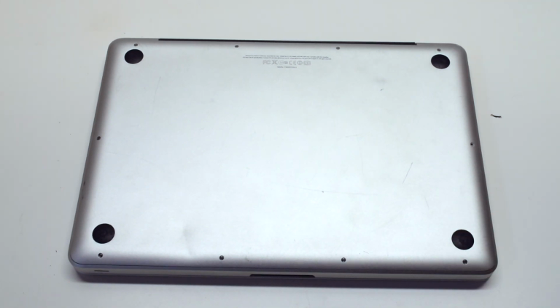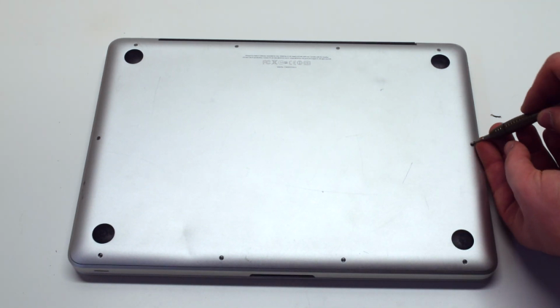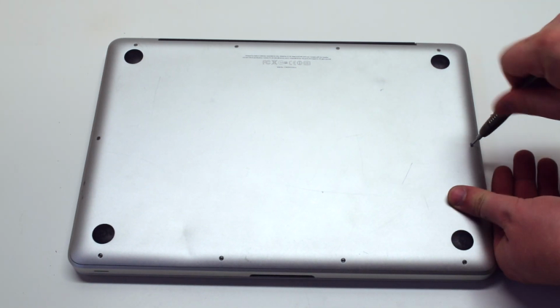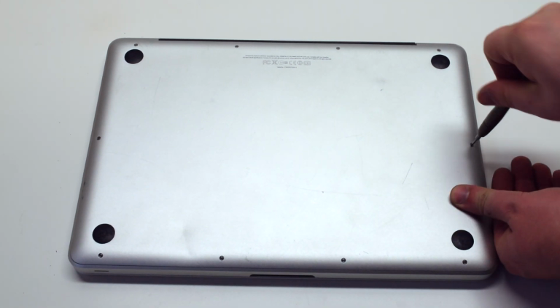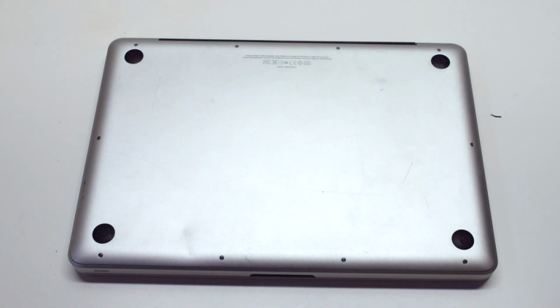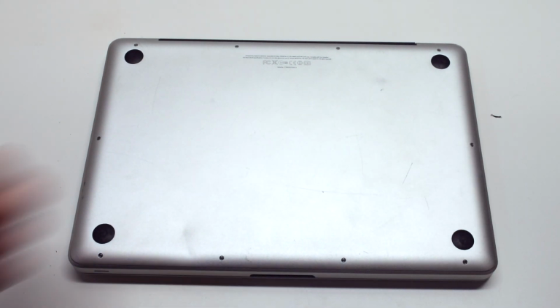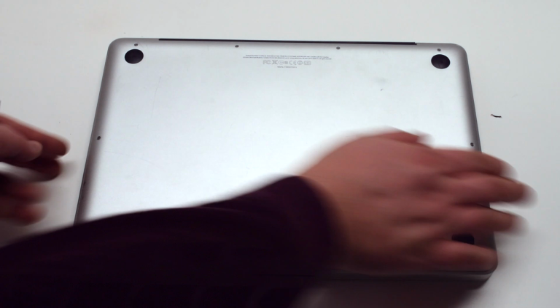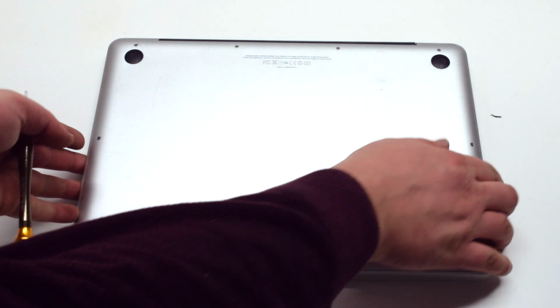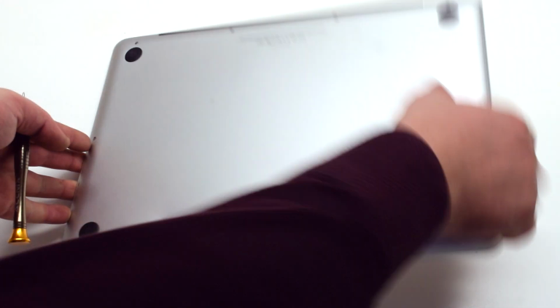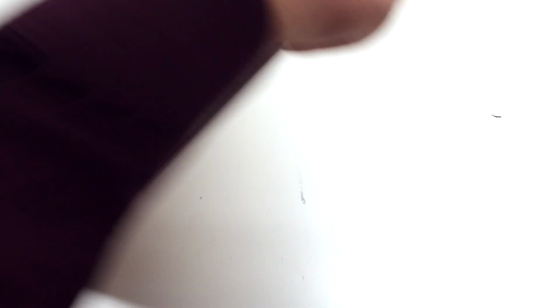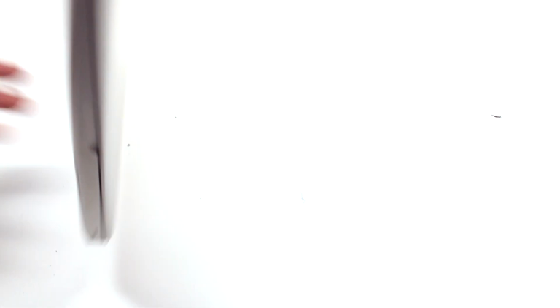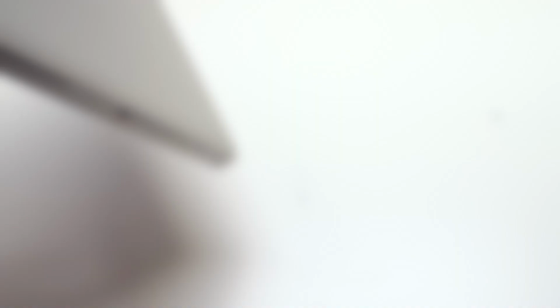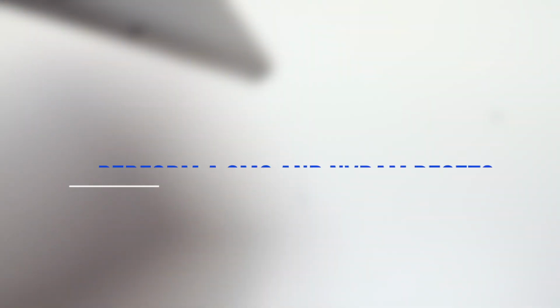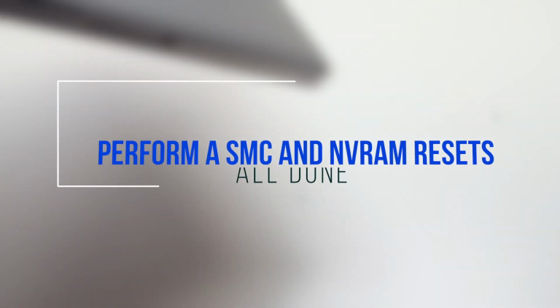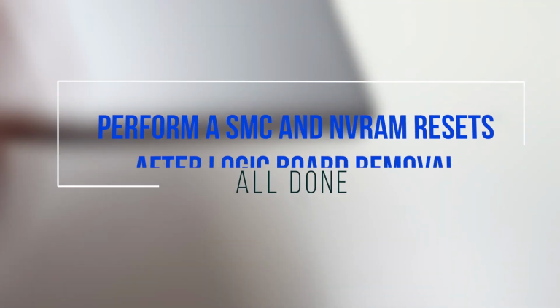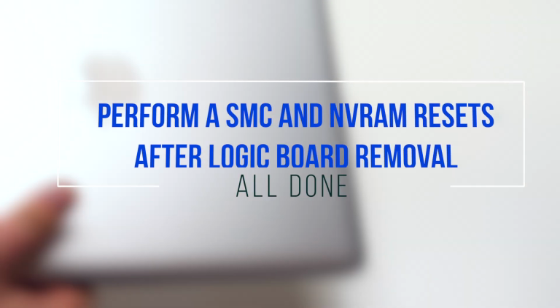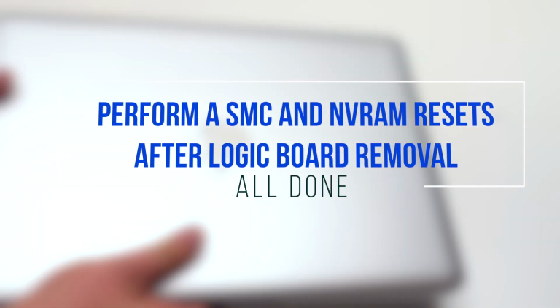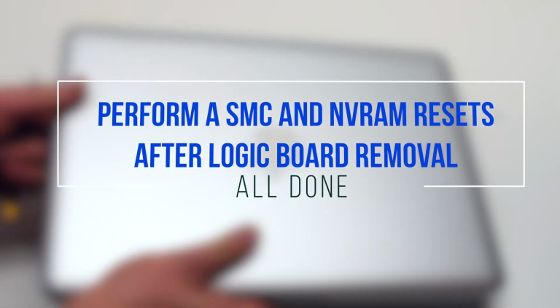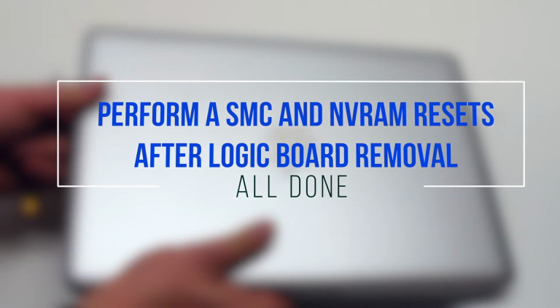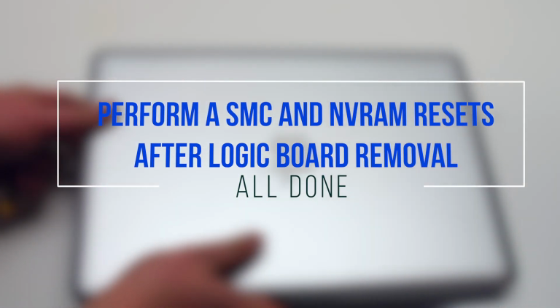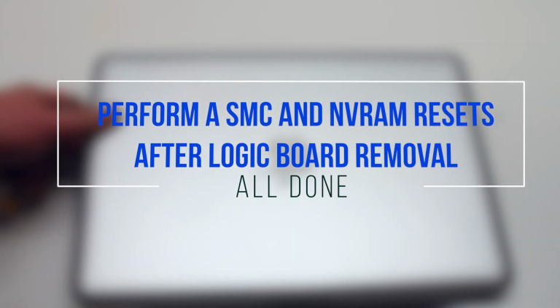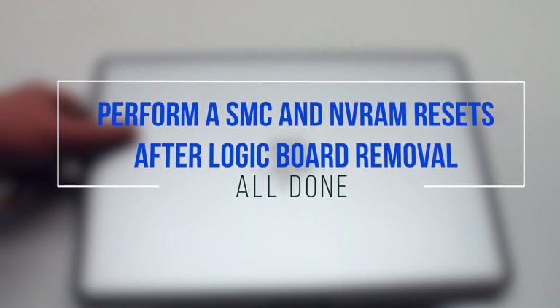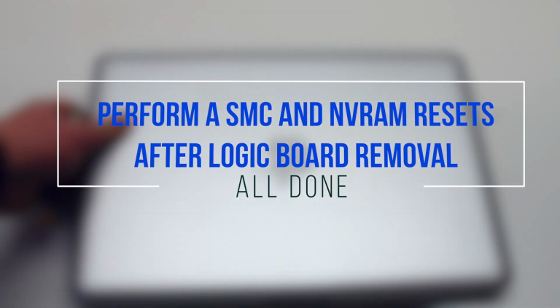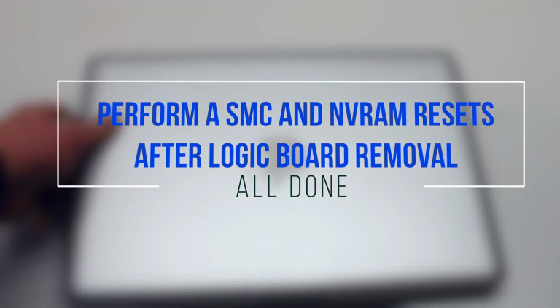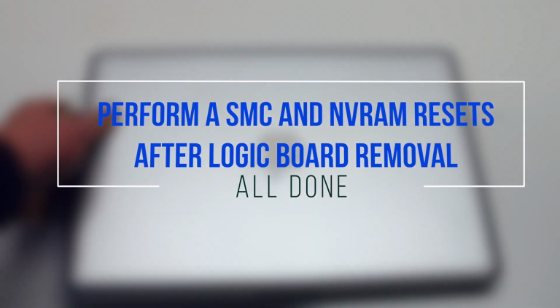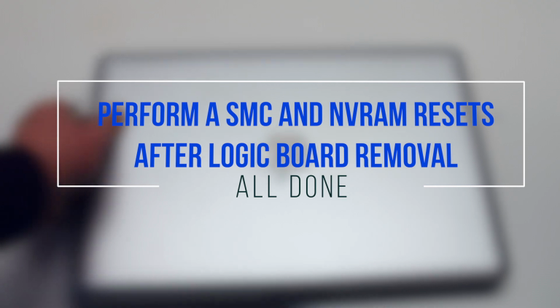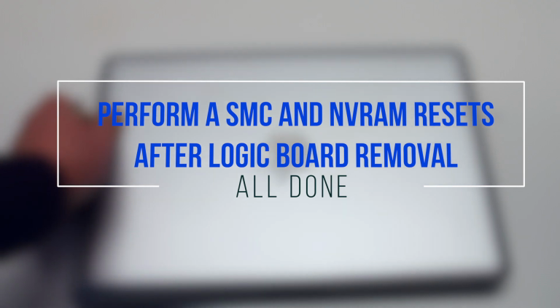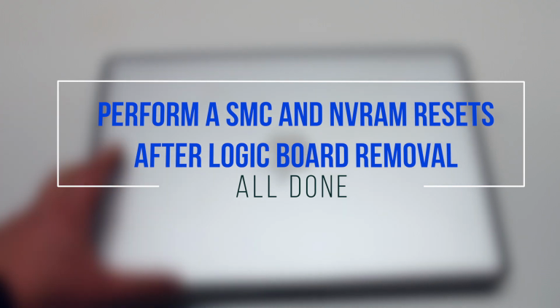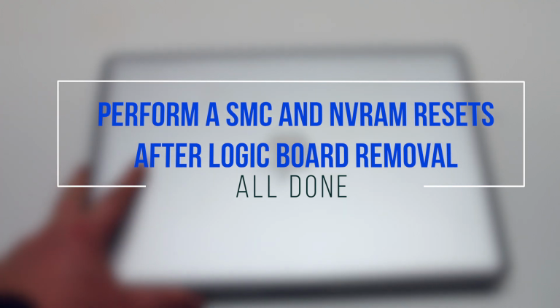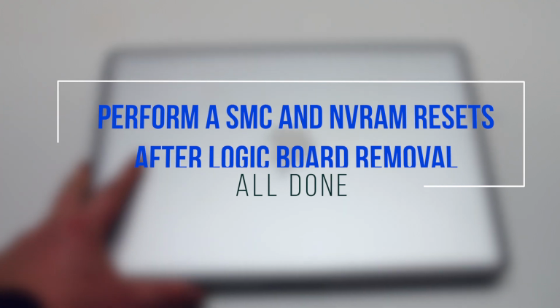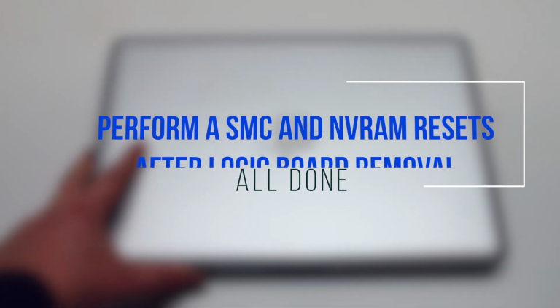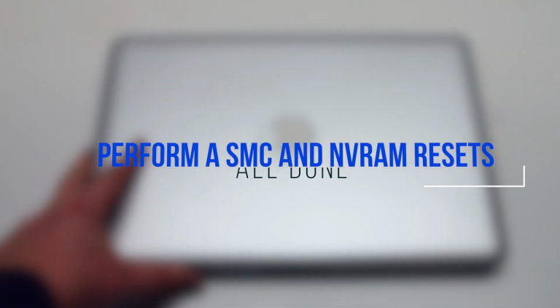Because the logic board was removed to replace the DCN board, we're going to have to perform an SMC and NVRAM reset.